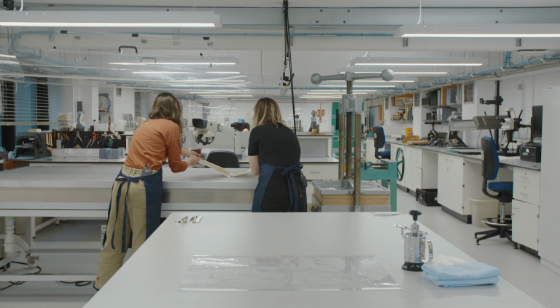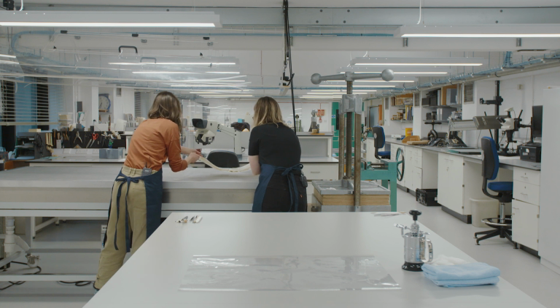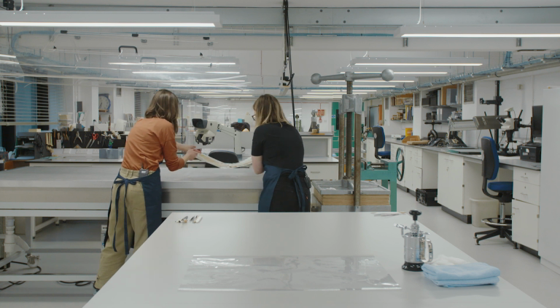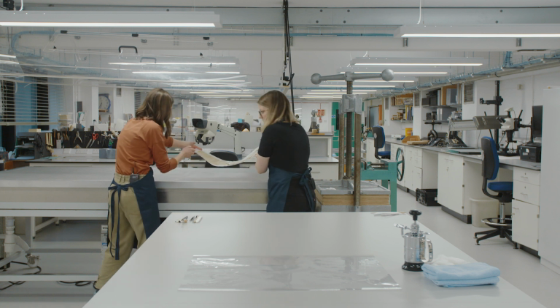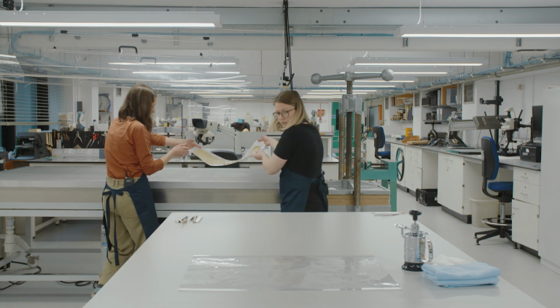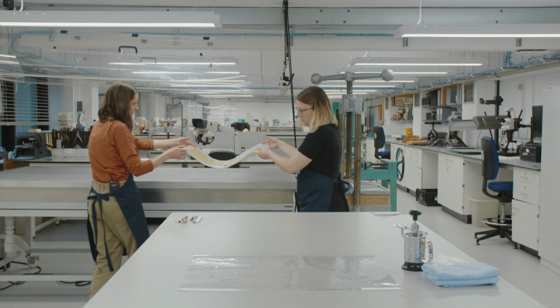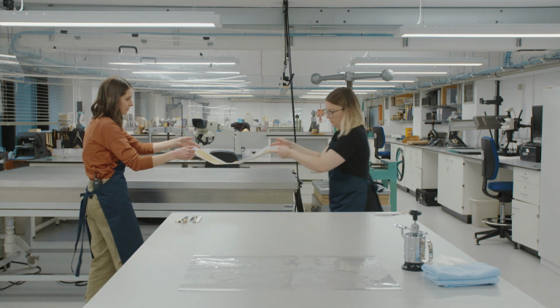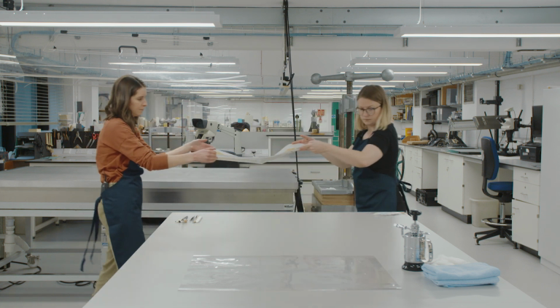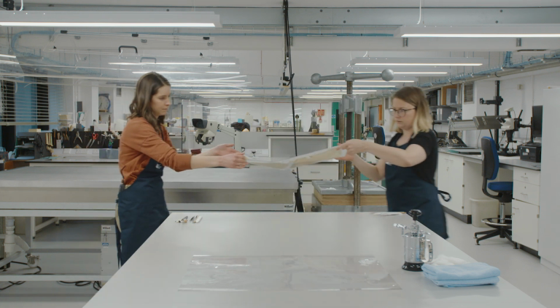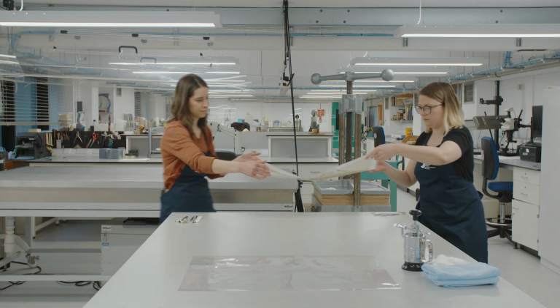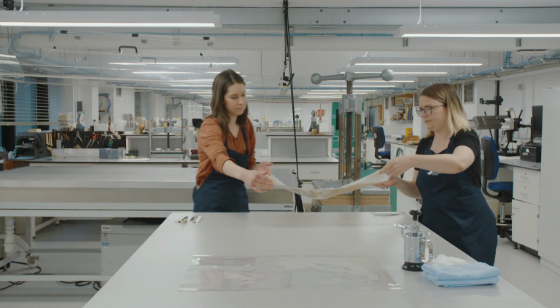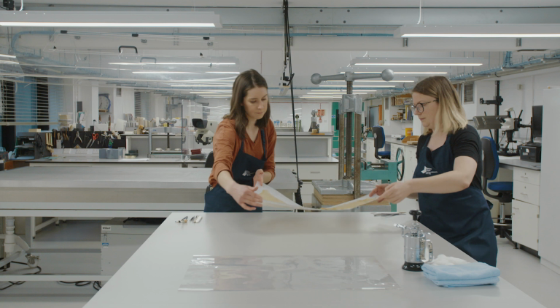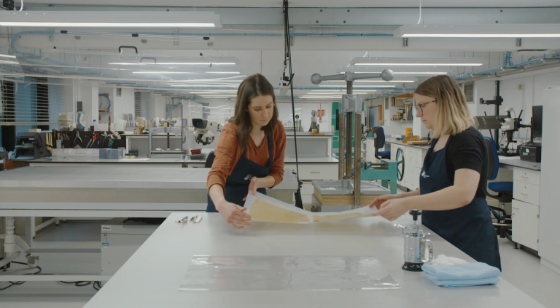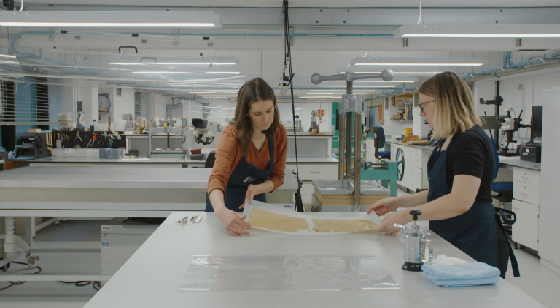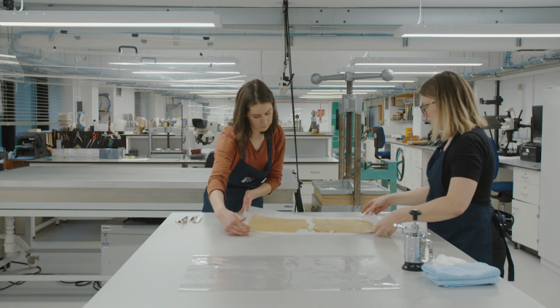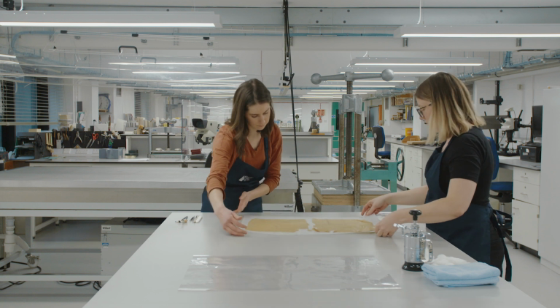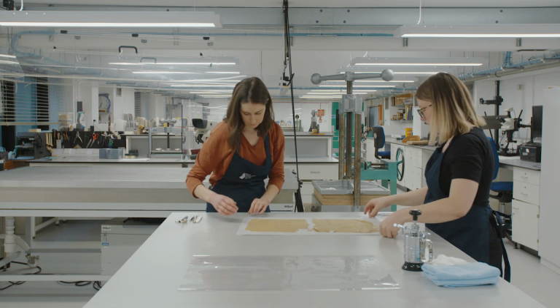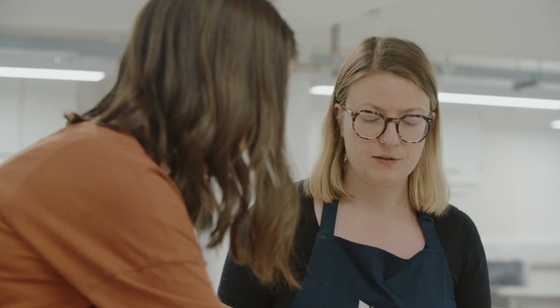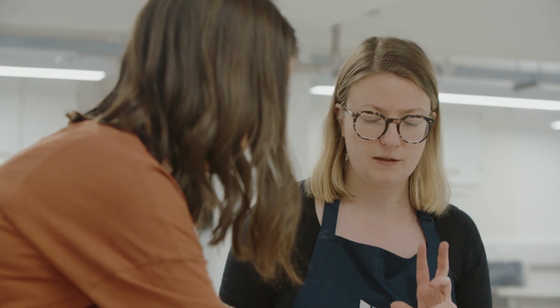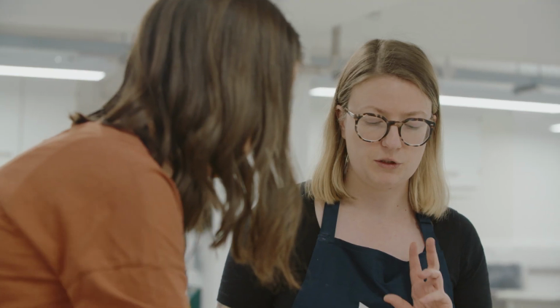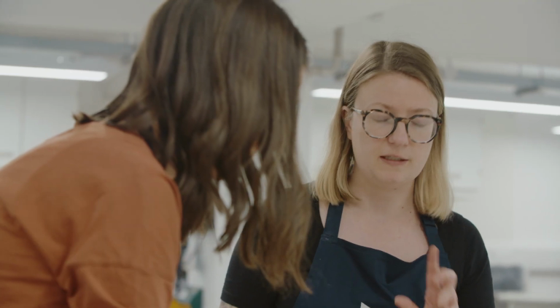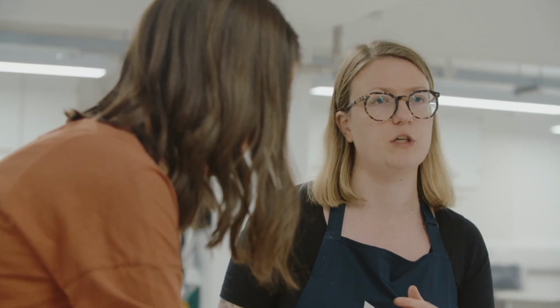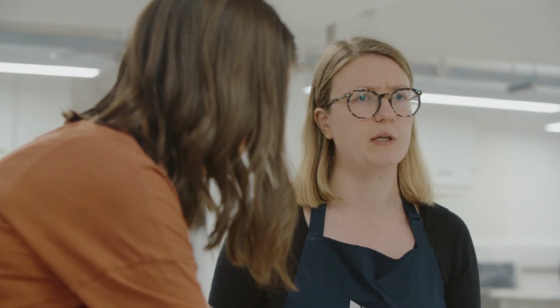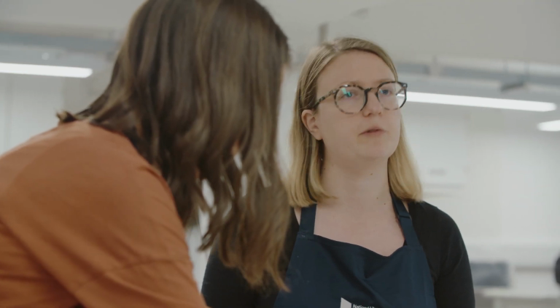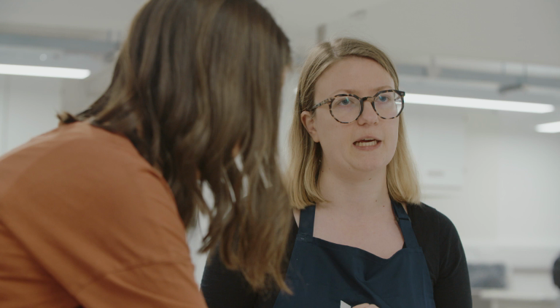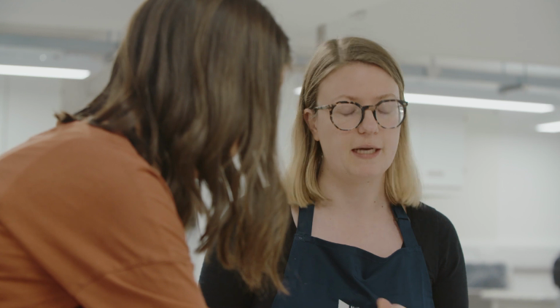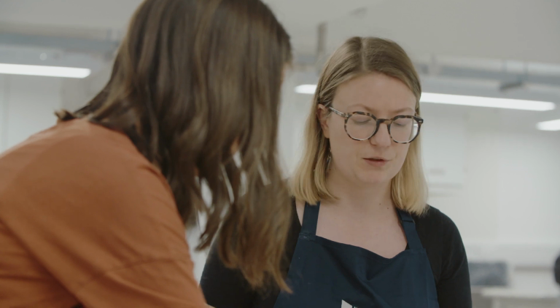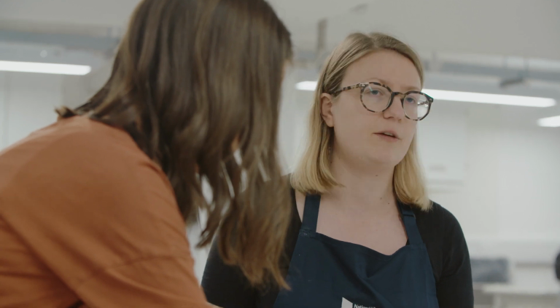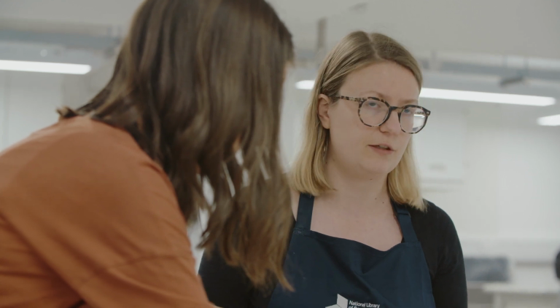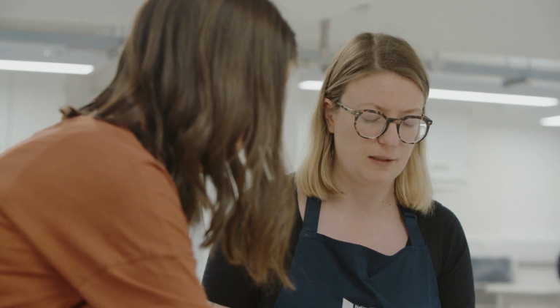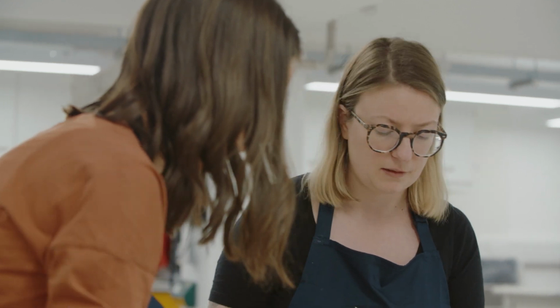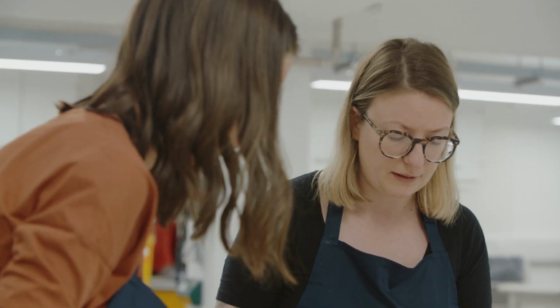We need to work quite quickly so that the moisture doesn't evaporate. We want to keep it quite wet so that it's still relaxed, because the minute the moisture starts leaving the structure it'll become more brittle again. So yes, there is a time aspect to it.